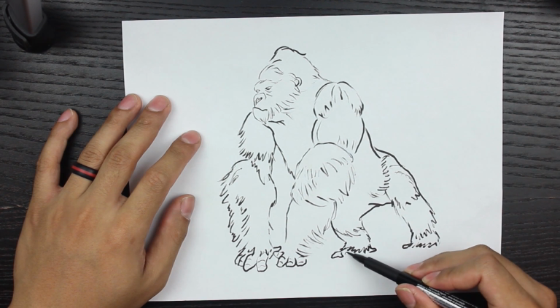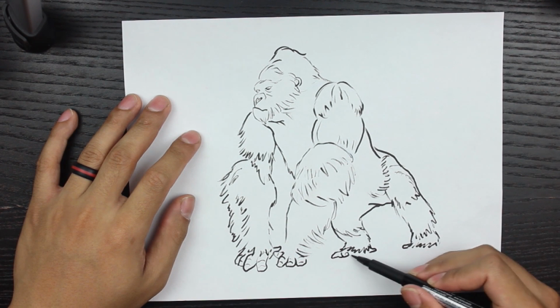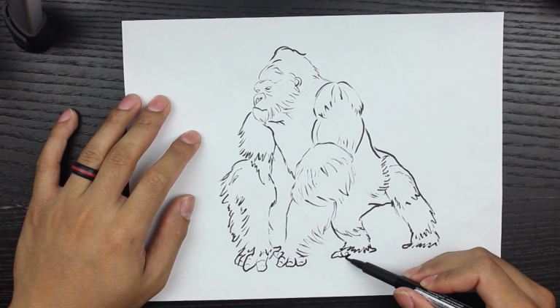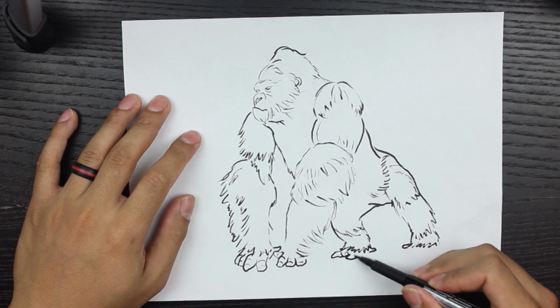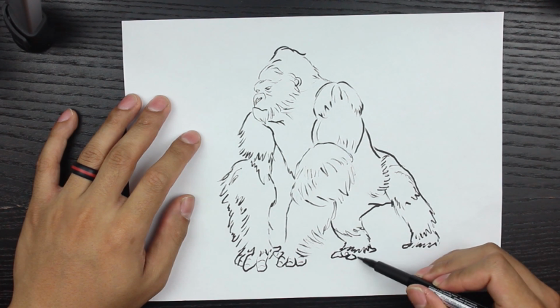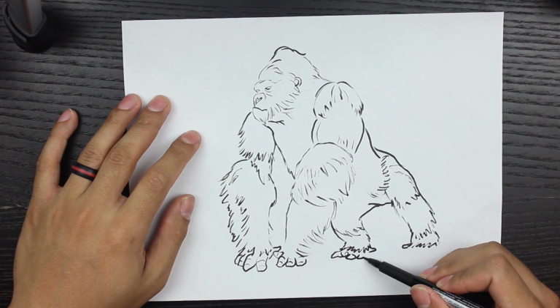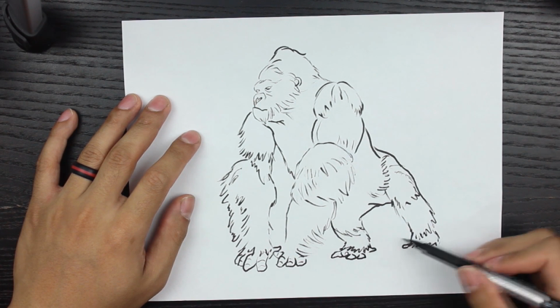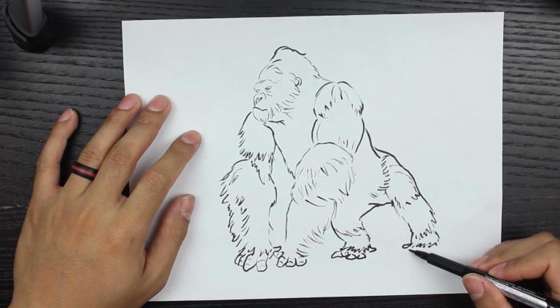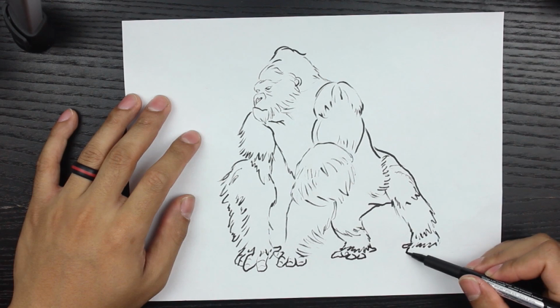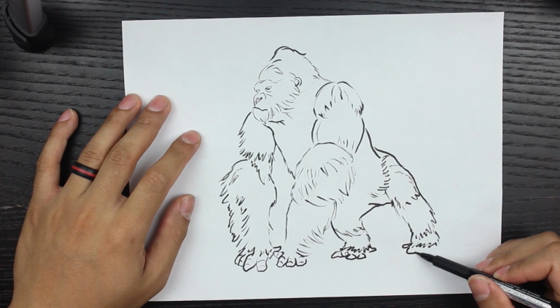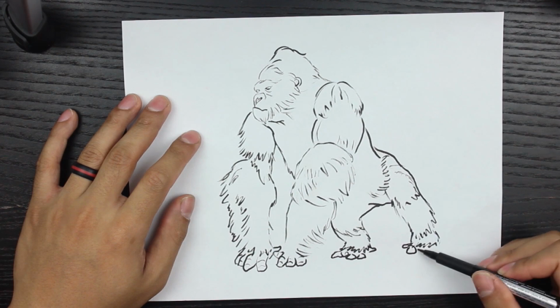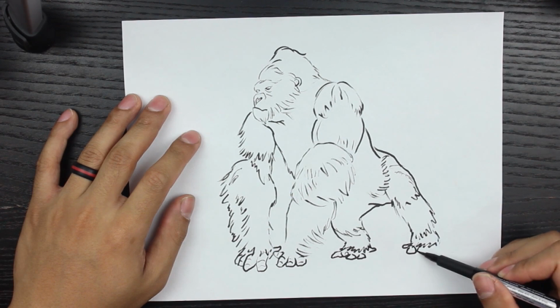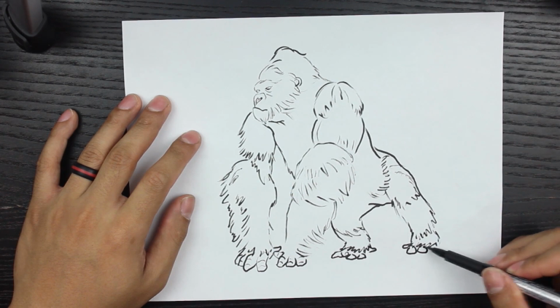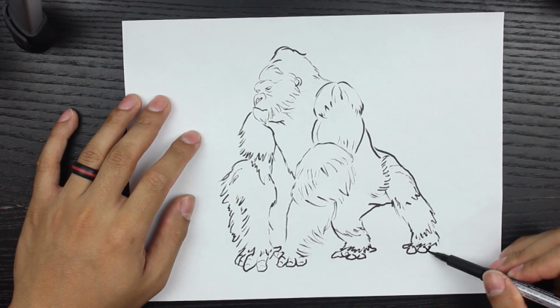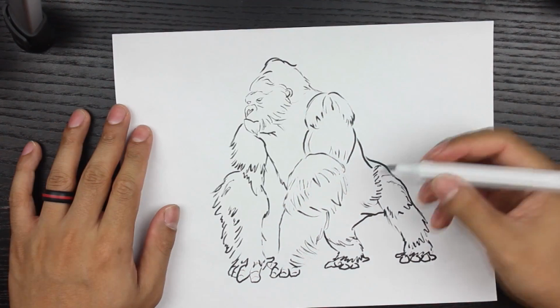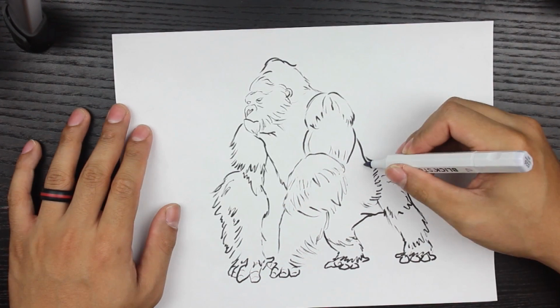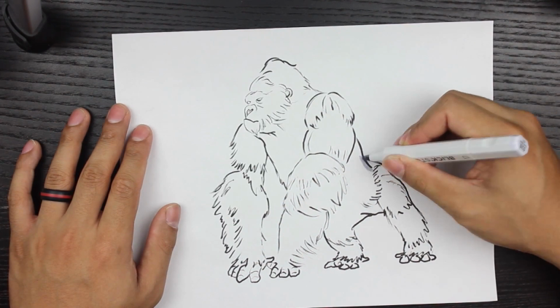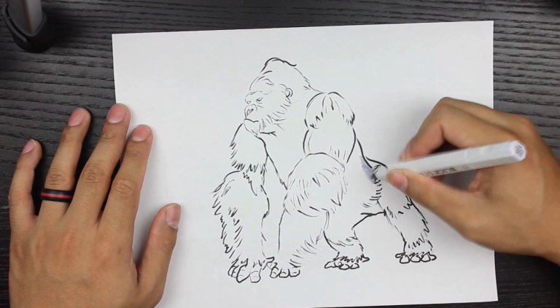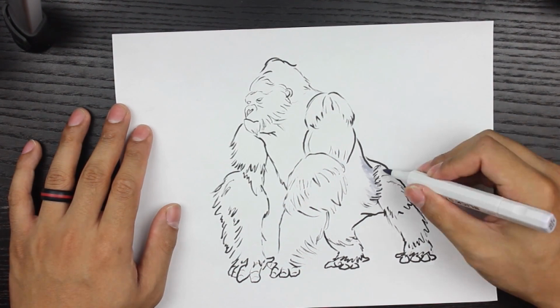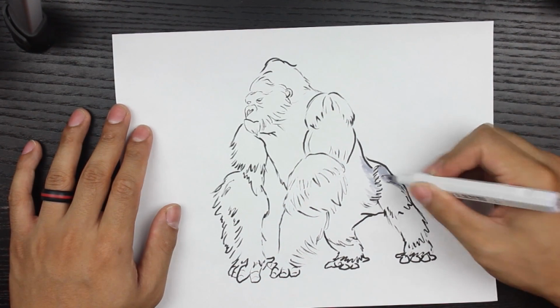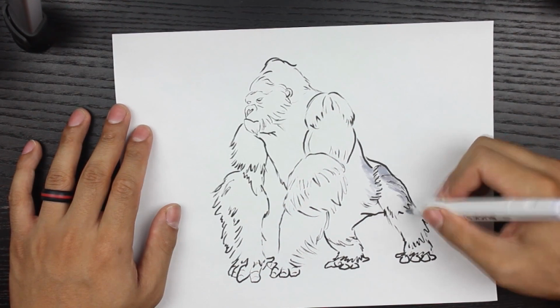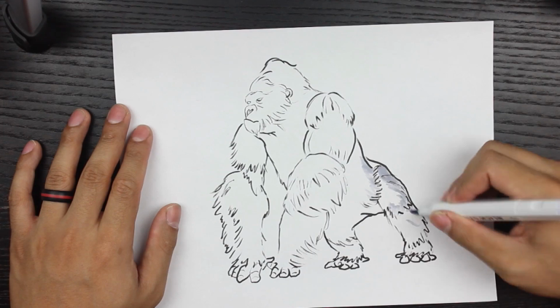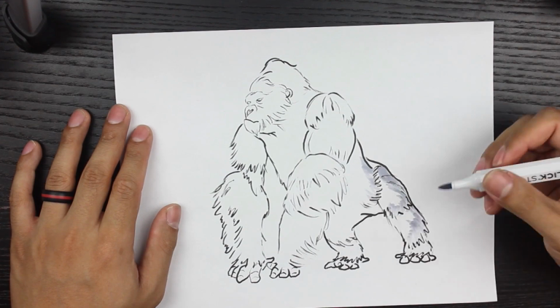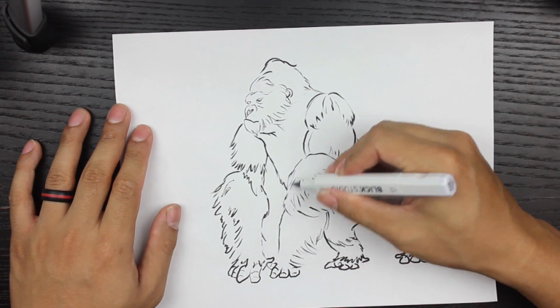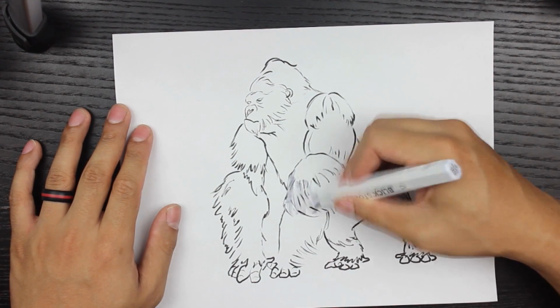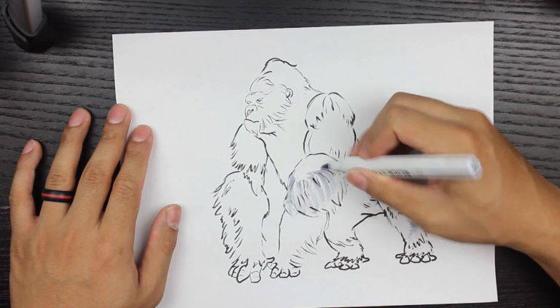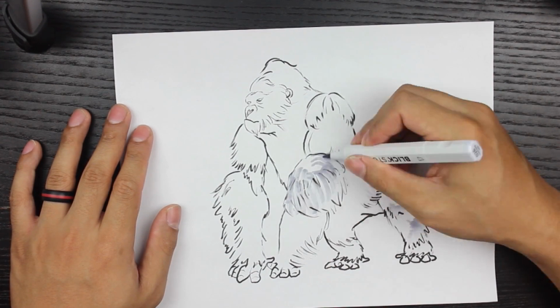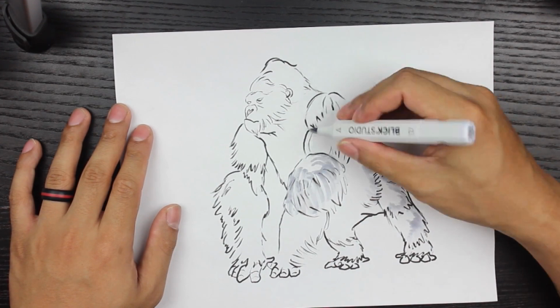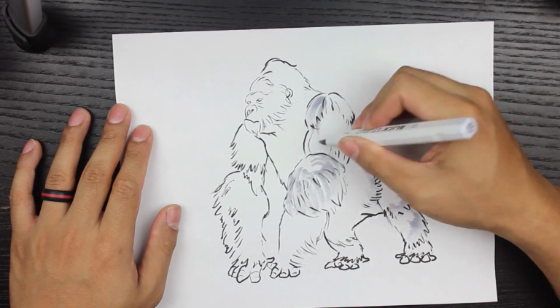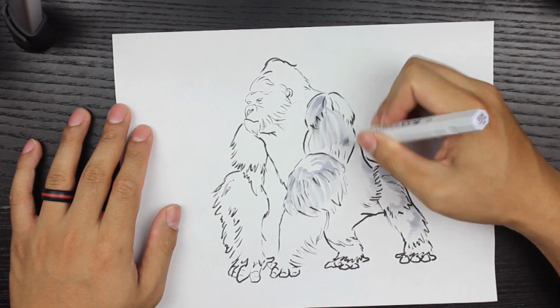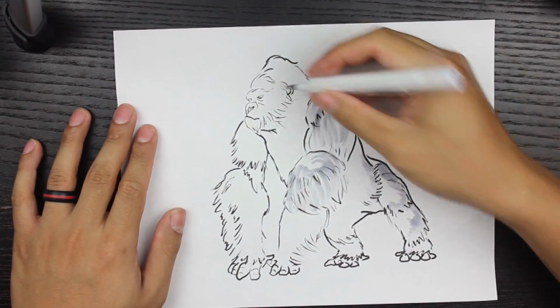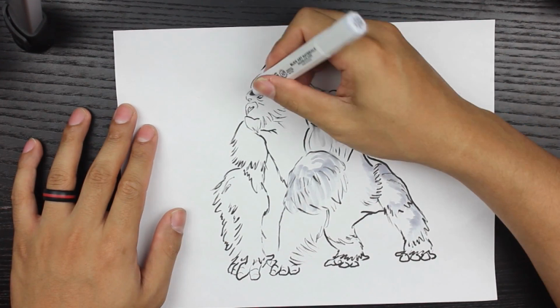I'm basically almost done with the drawing. I'm doing a little more of the fingers on each part, and then I'm going to speed up and start from the lightest color, which is a 30% gray, and move up from there.